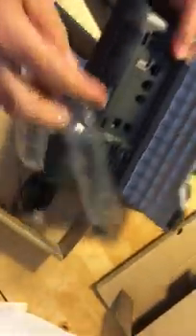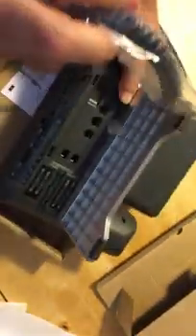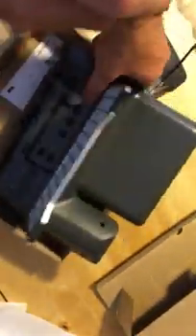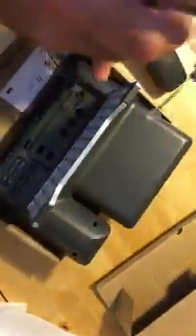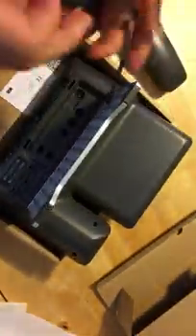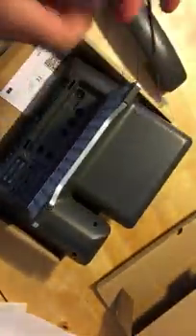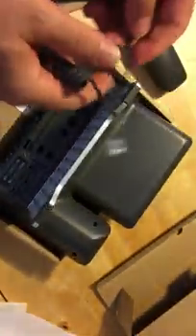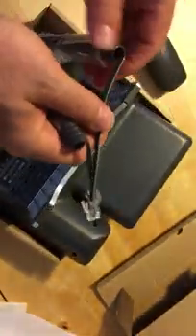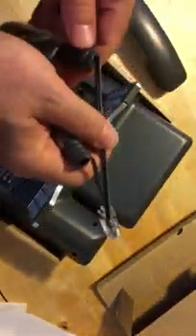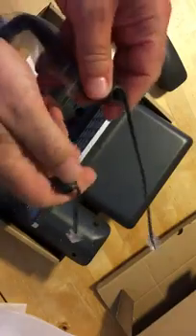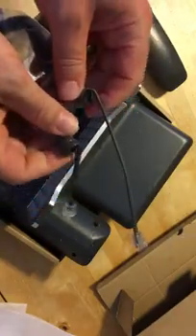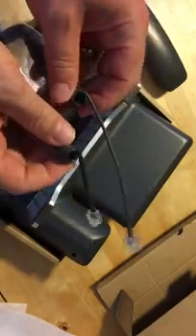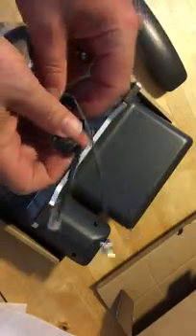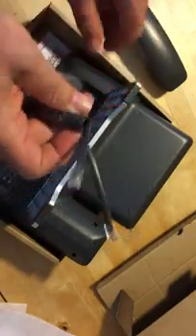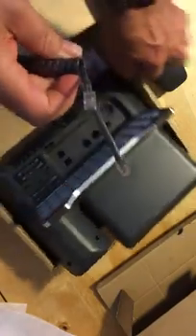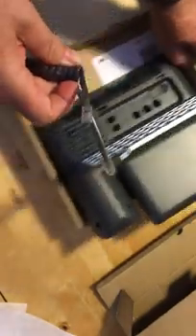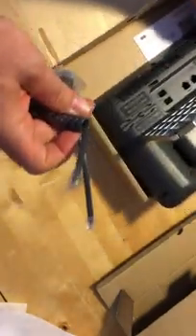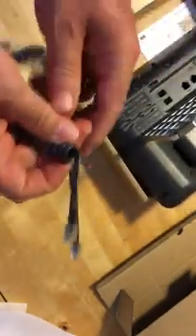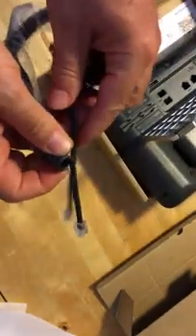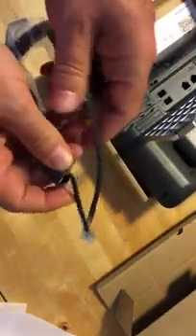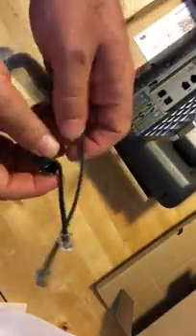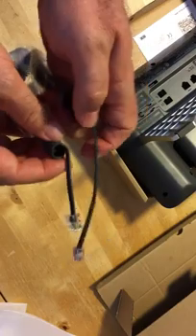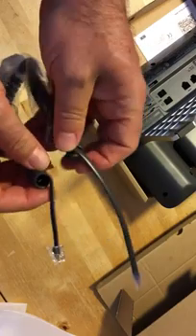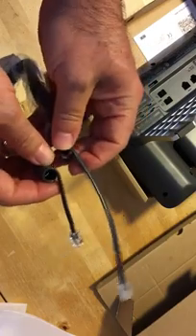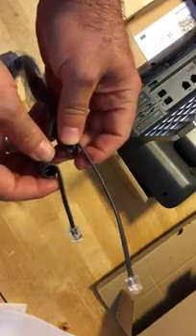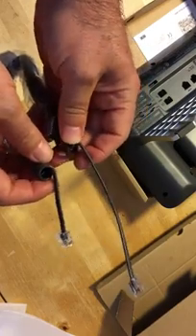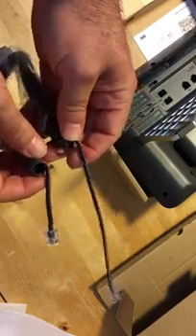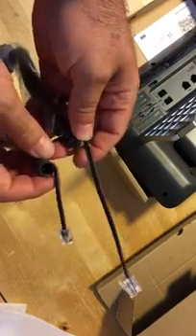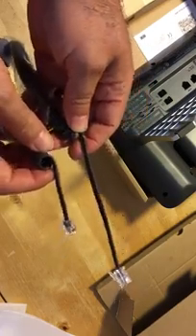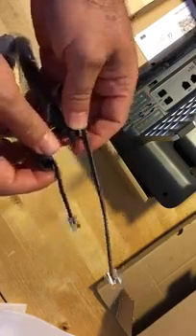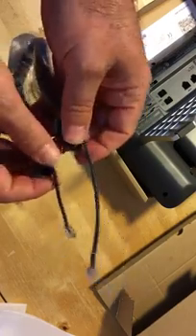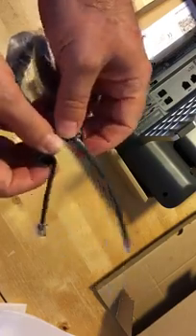Hey, while we're on this — this is a little peeve of mine. Do you see how there's a long end and a short end on this handset cord? Let me get the lights better so you can see.